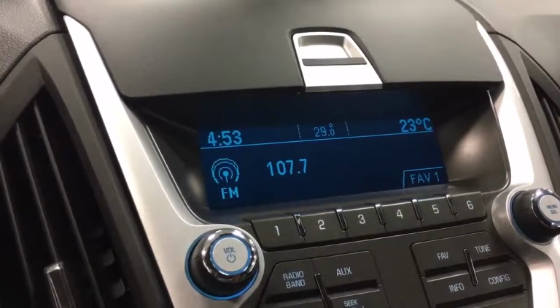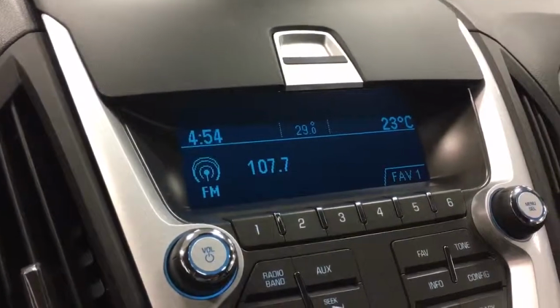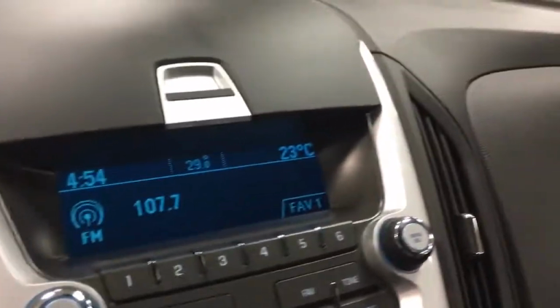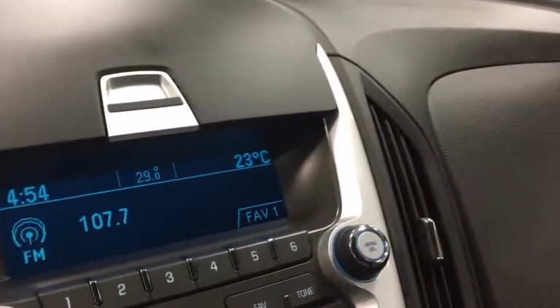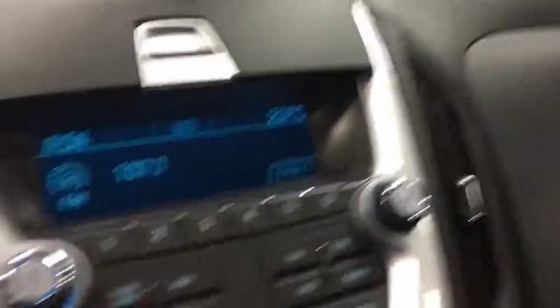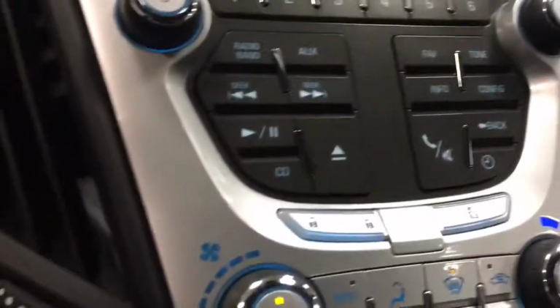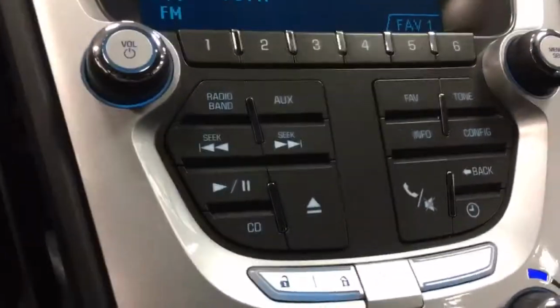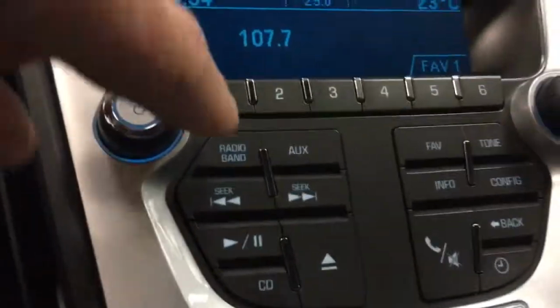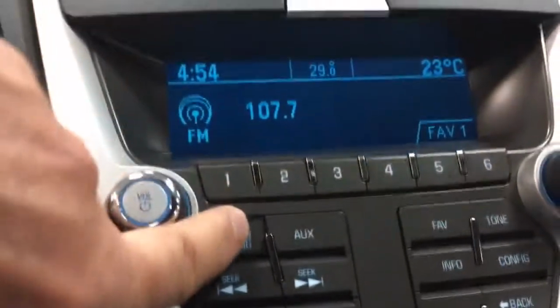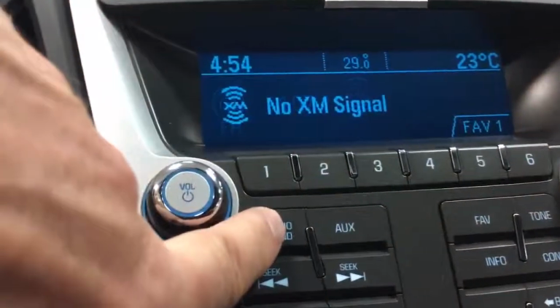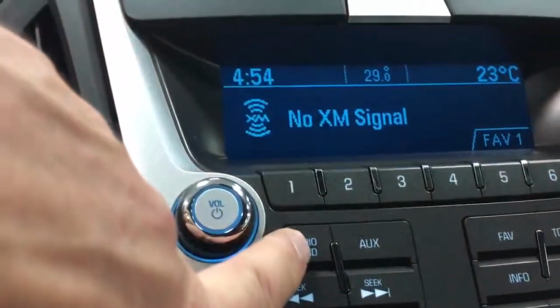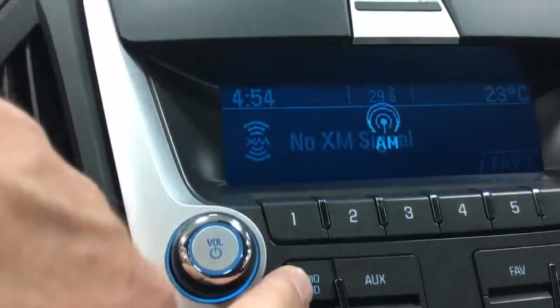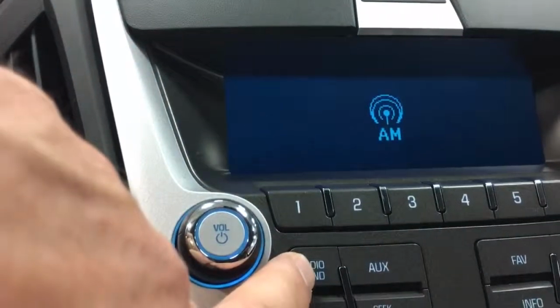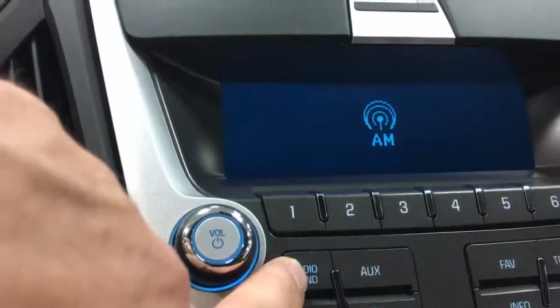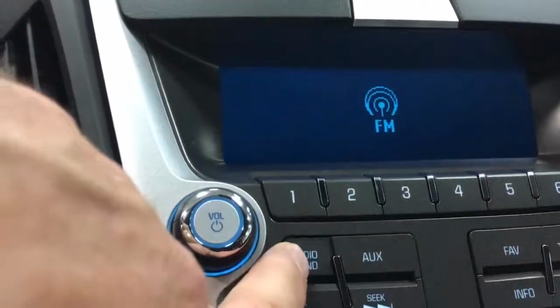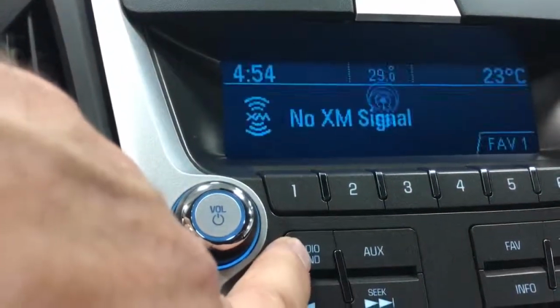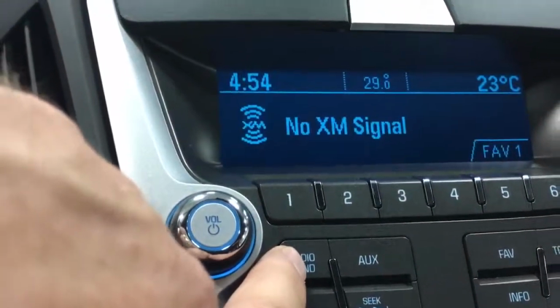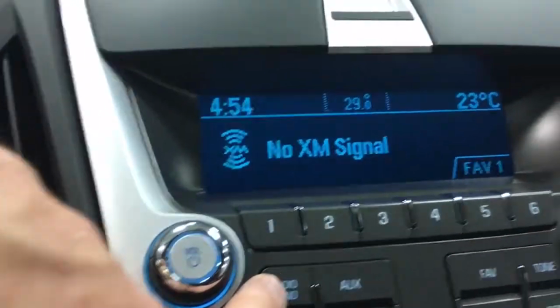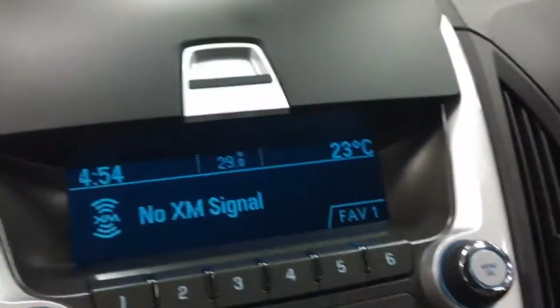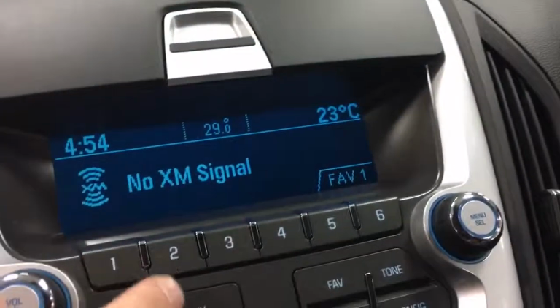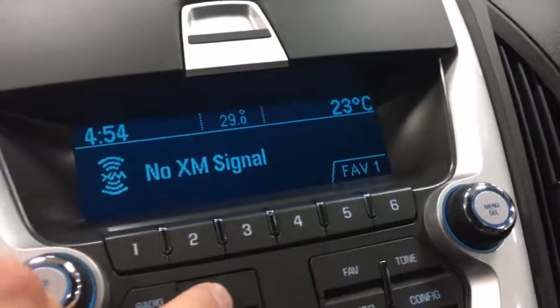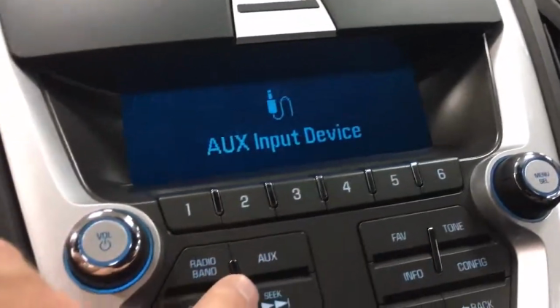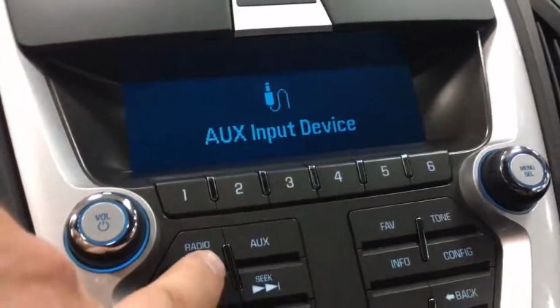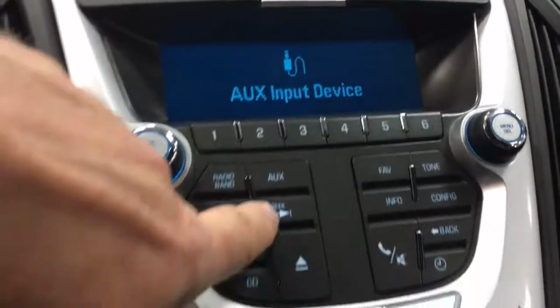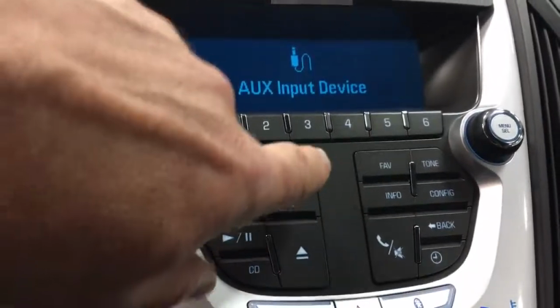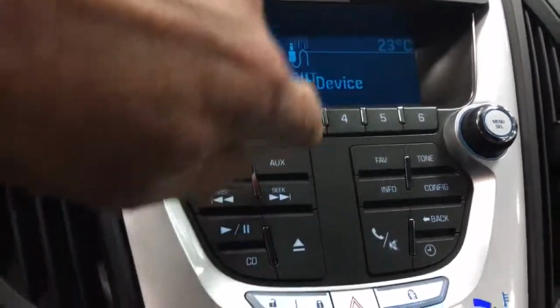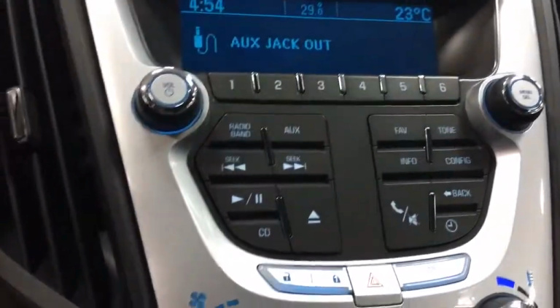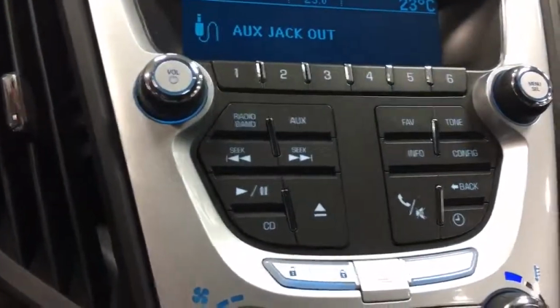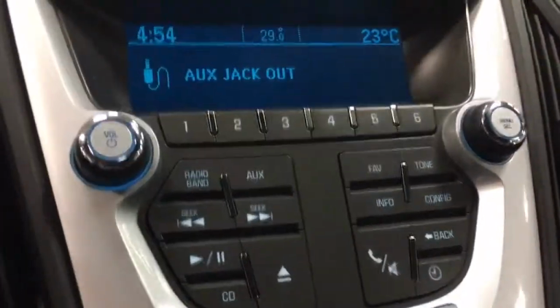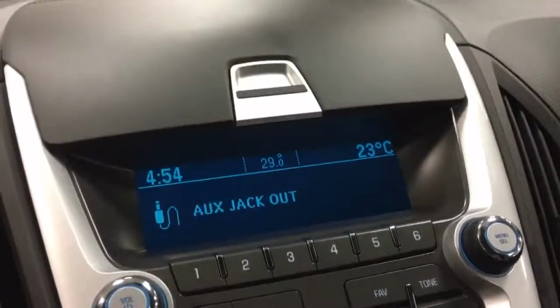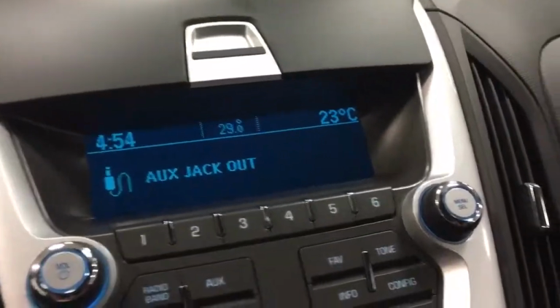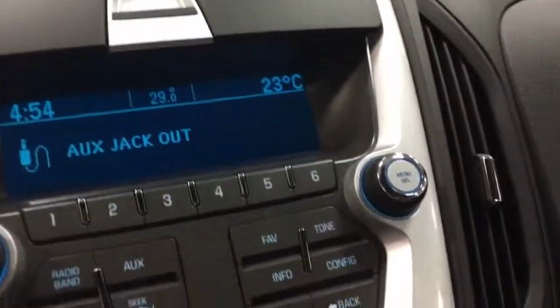It has AM/FM stereo — let's go through the bands: XM, AM, FM — plus an auxiliary input device and CD player.